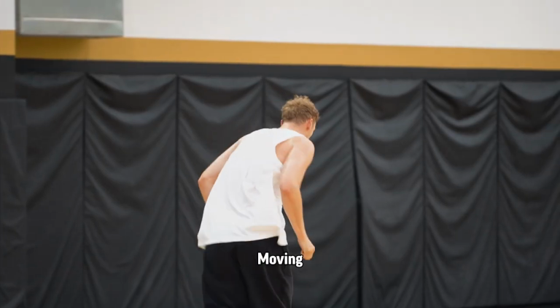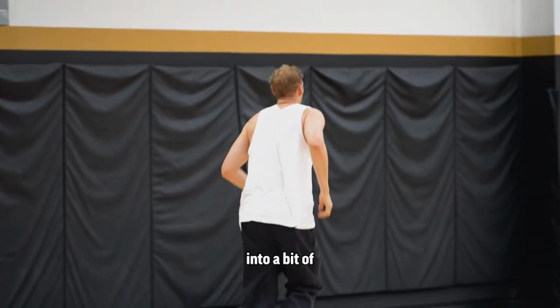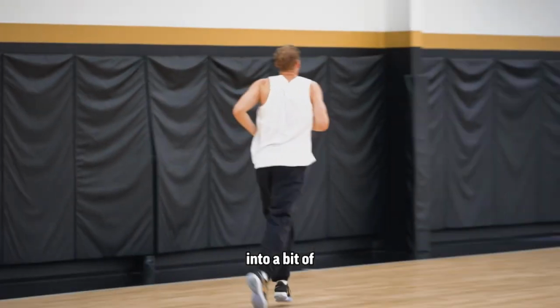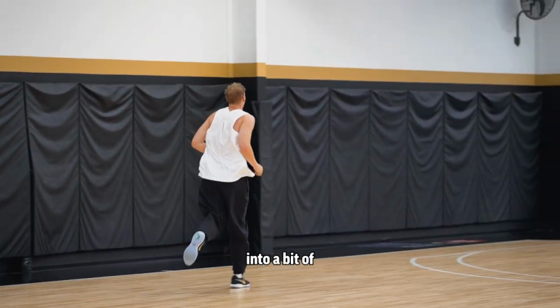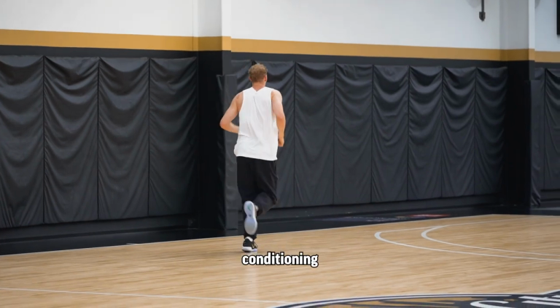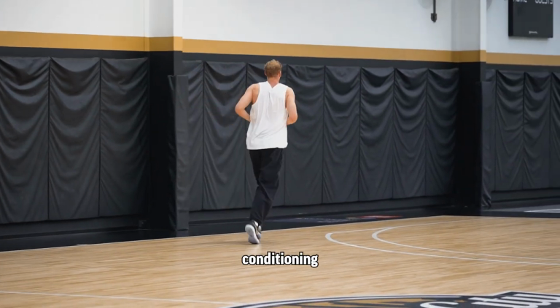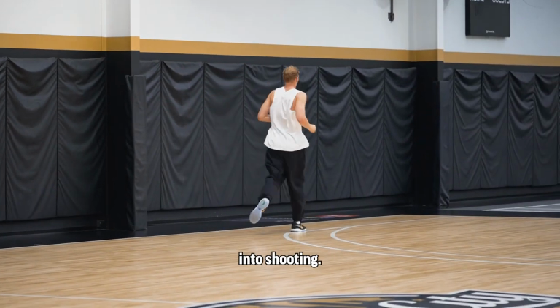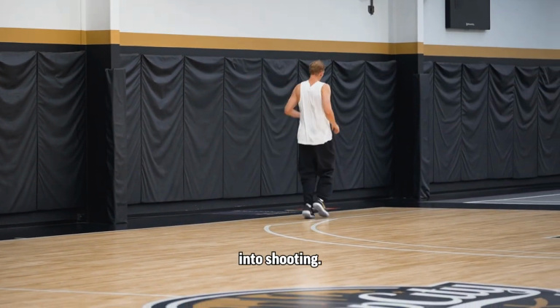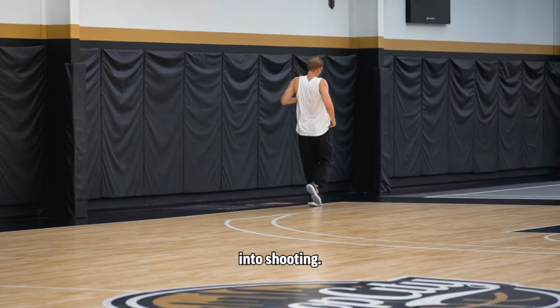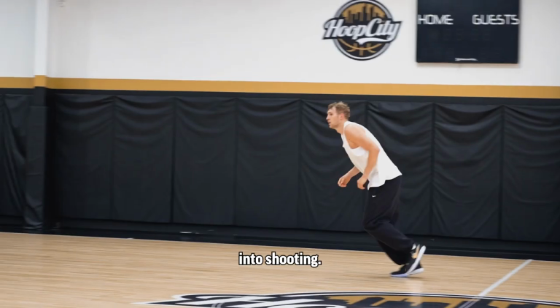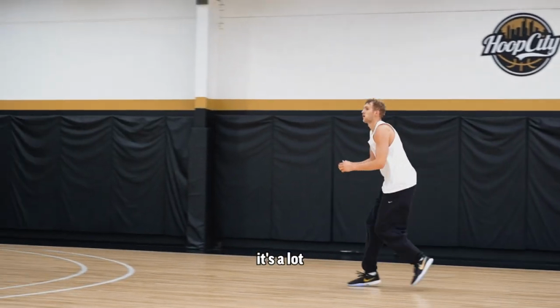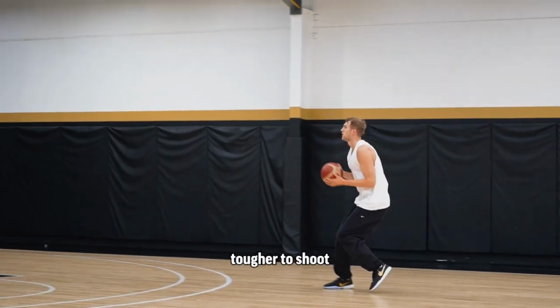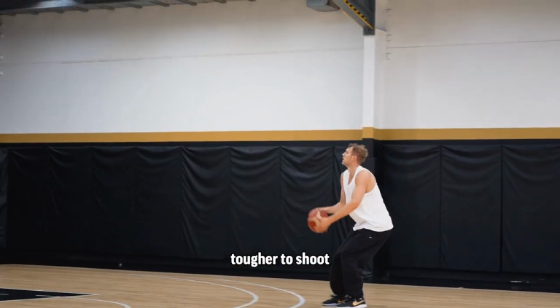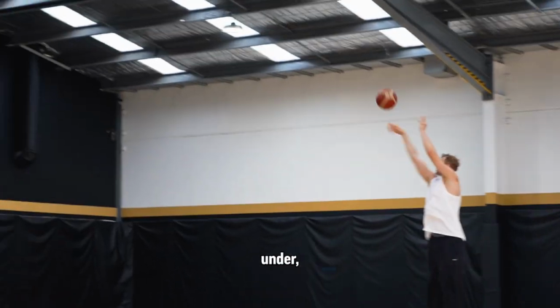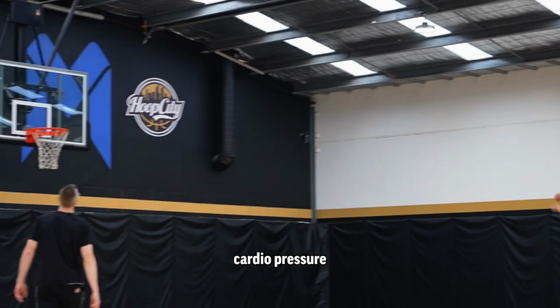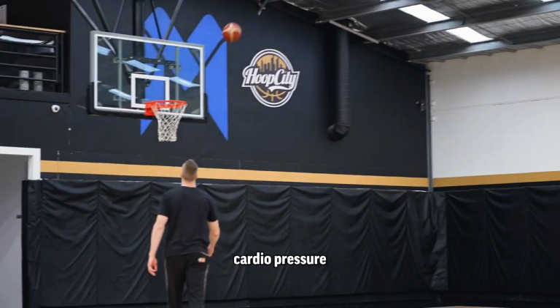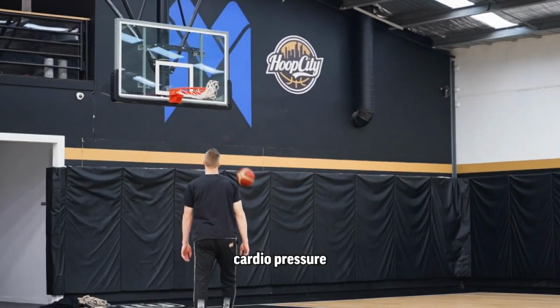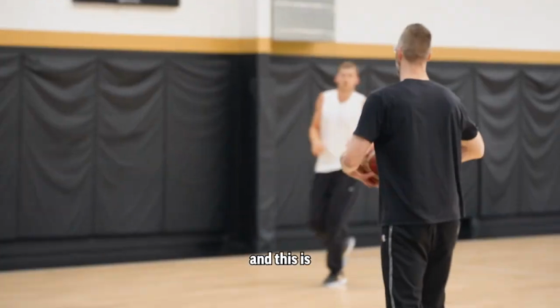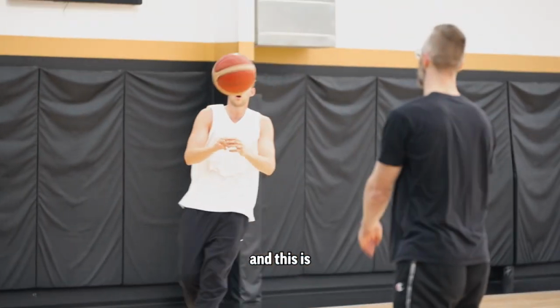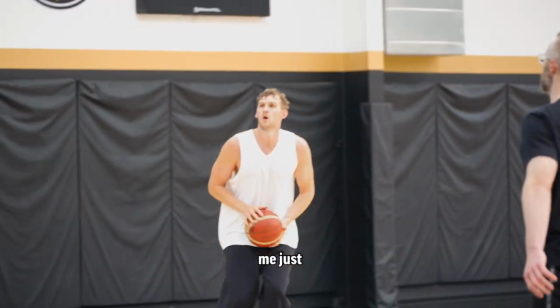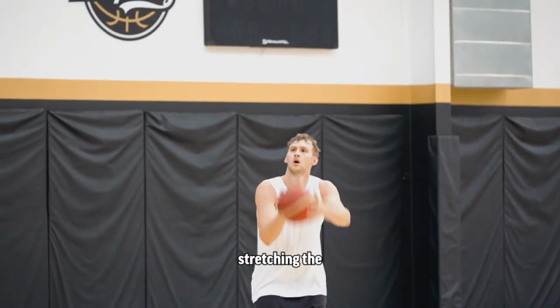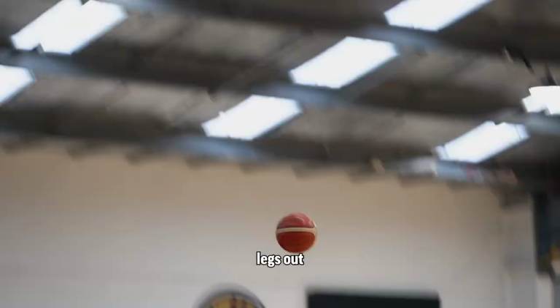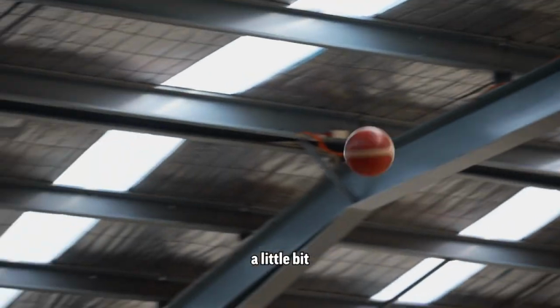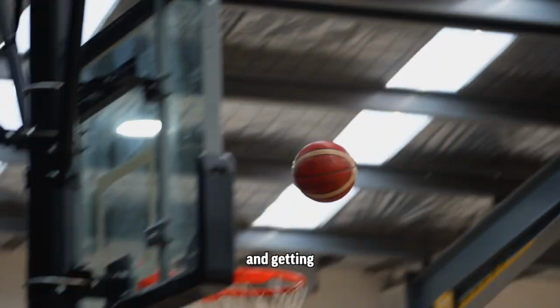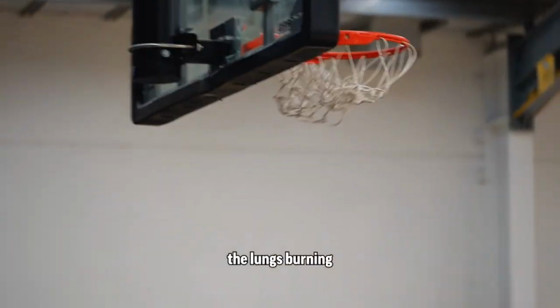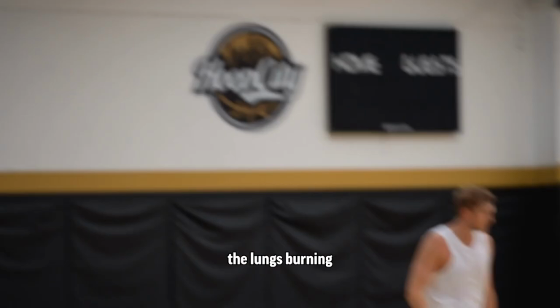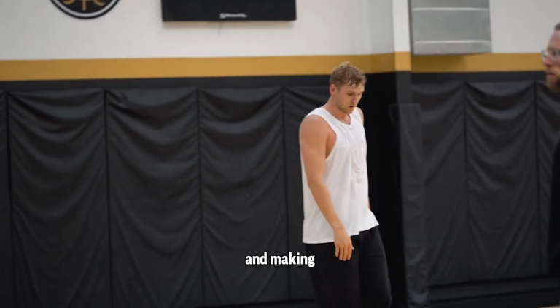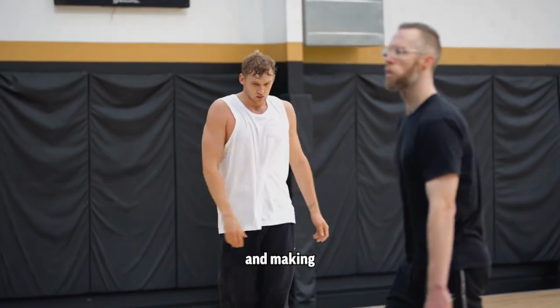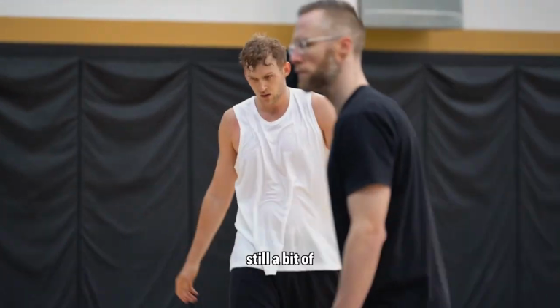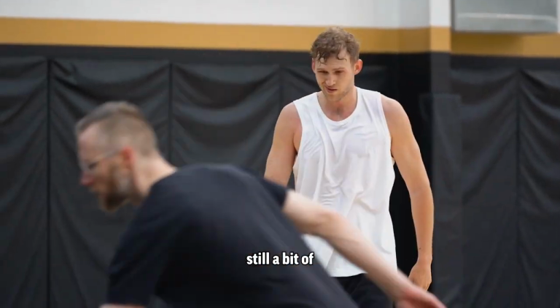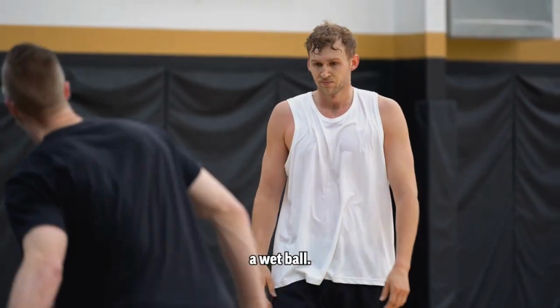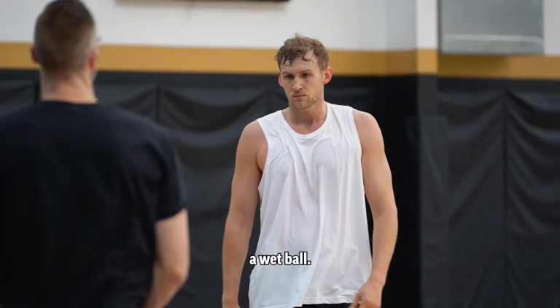Moving into a bit of conditioning into shooting. It's a lot tougher to shoot under cardio pressure. This is me just stretching the legs out a little bit, getting the lungs burning and making sure it's still a bit of a wet ball.